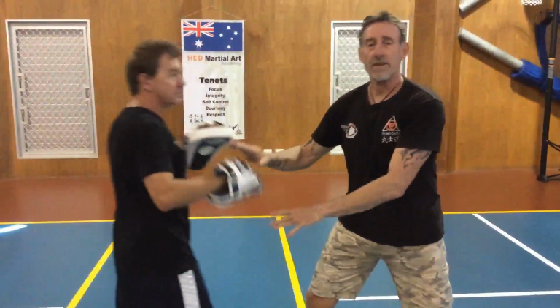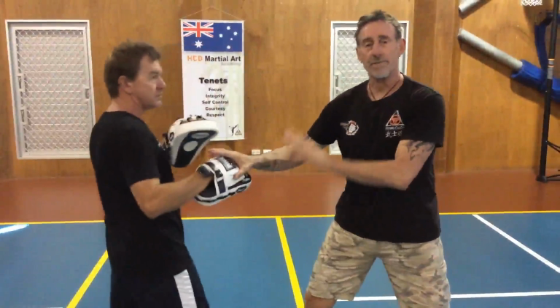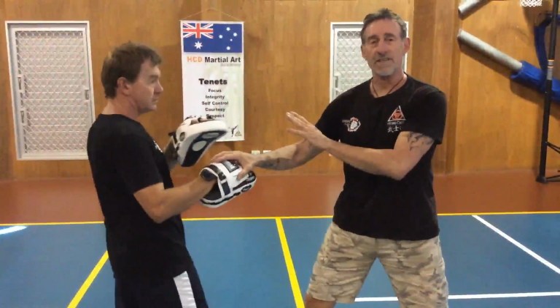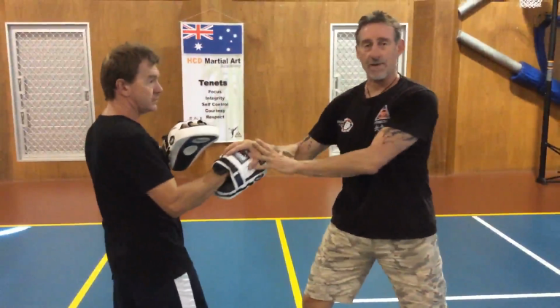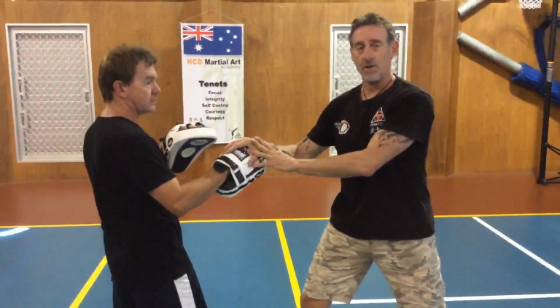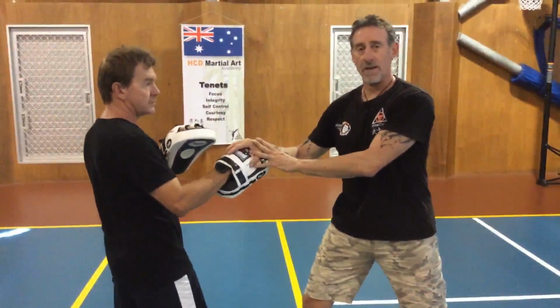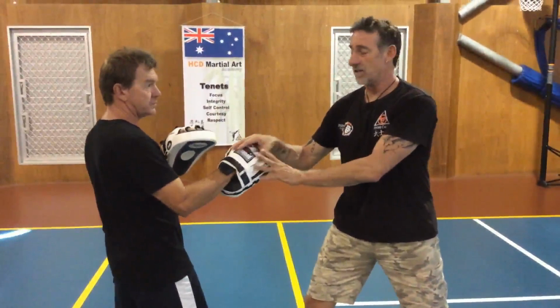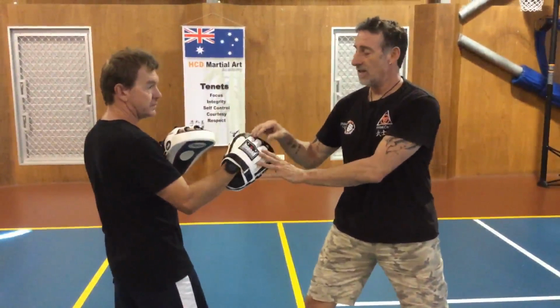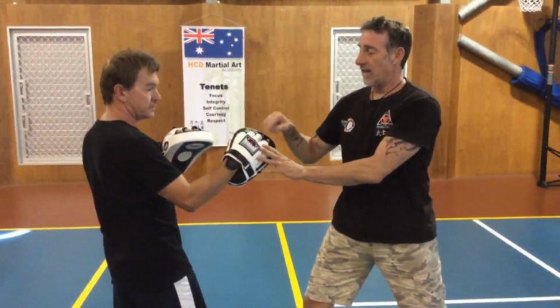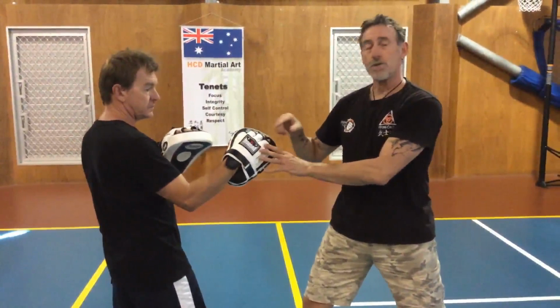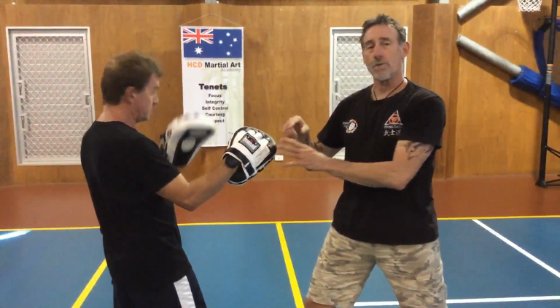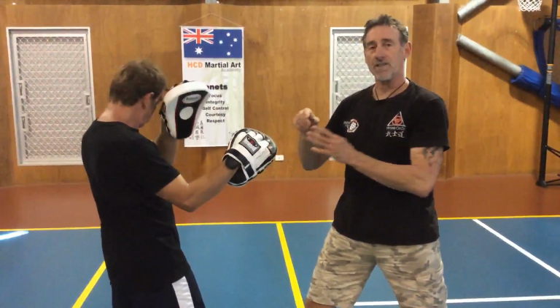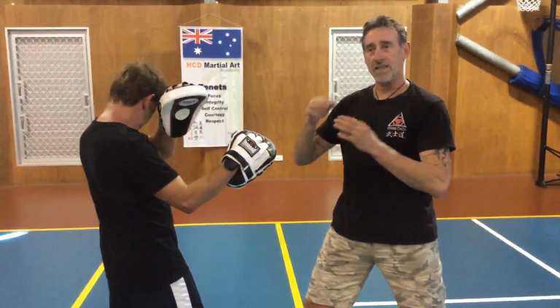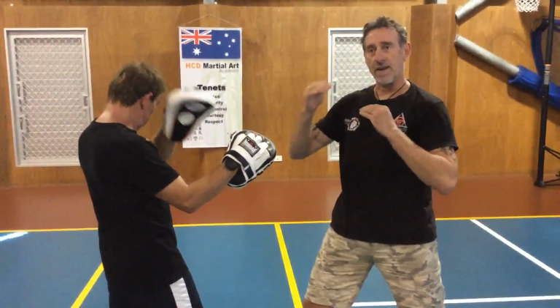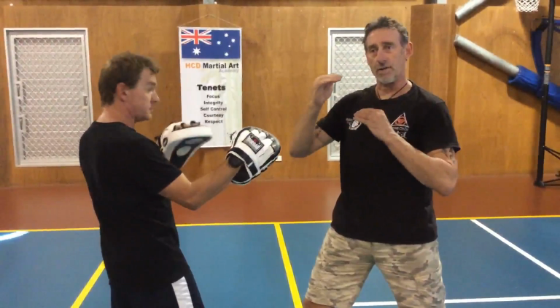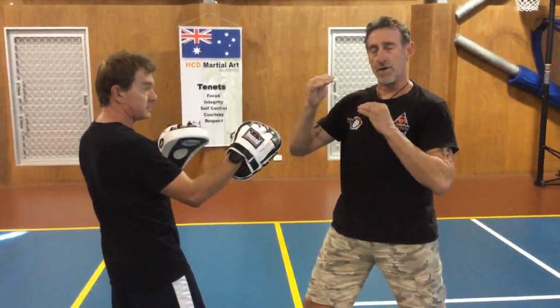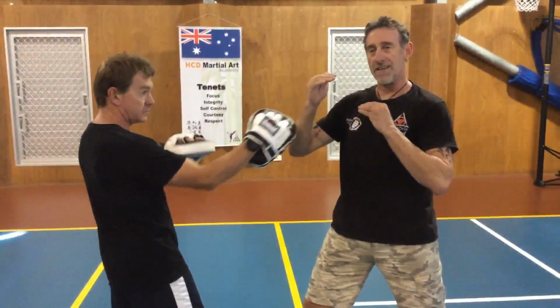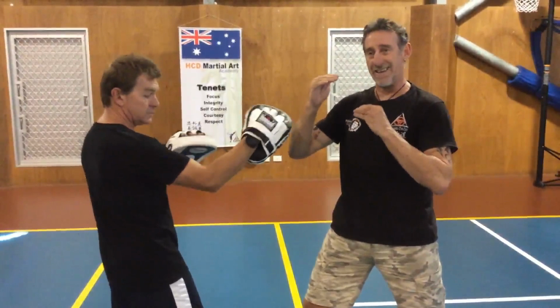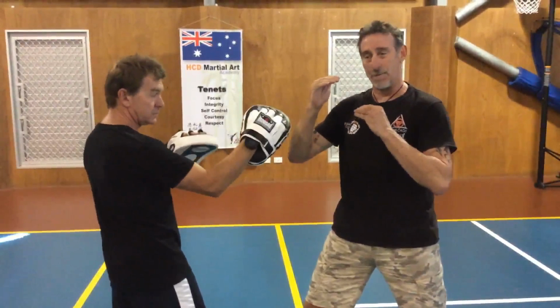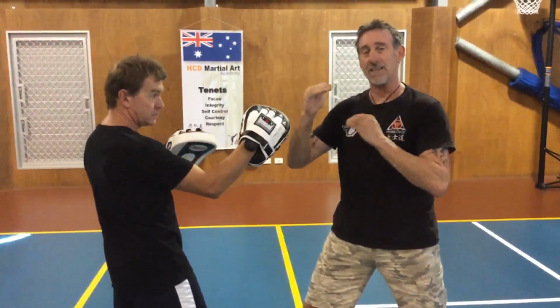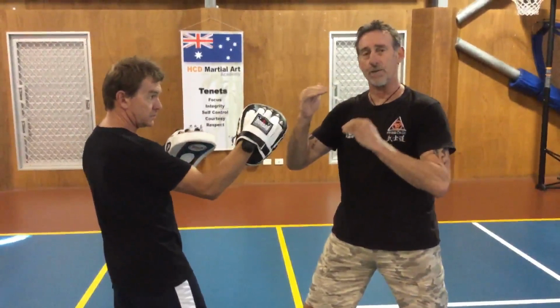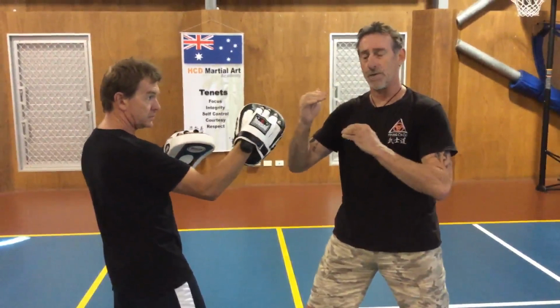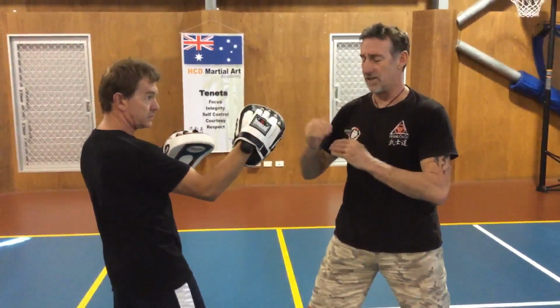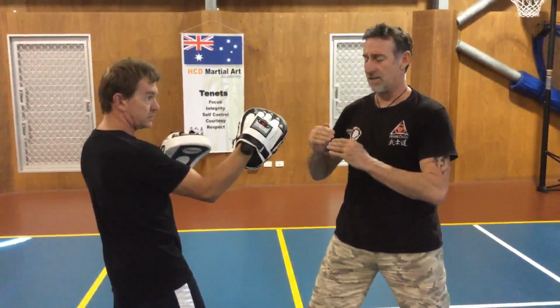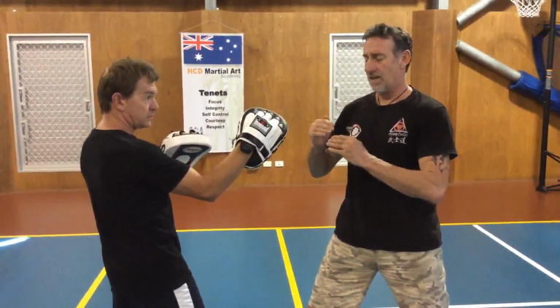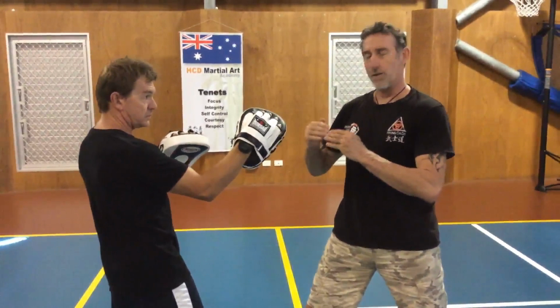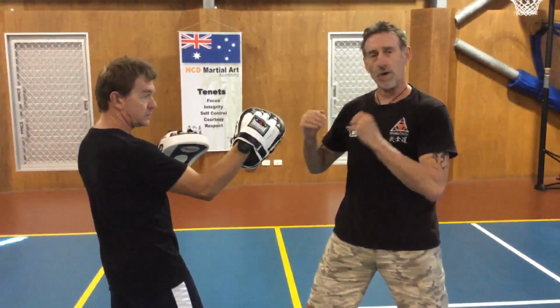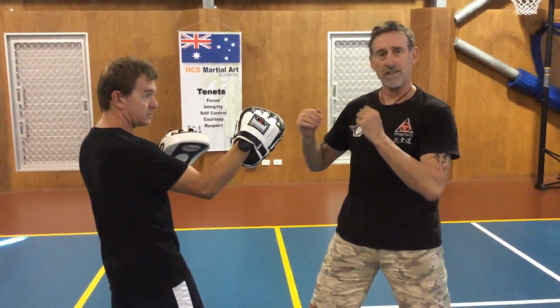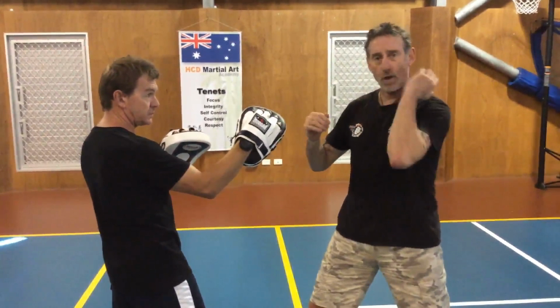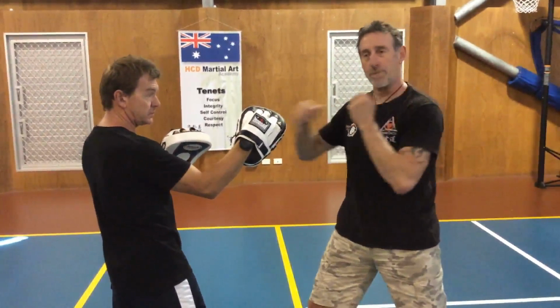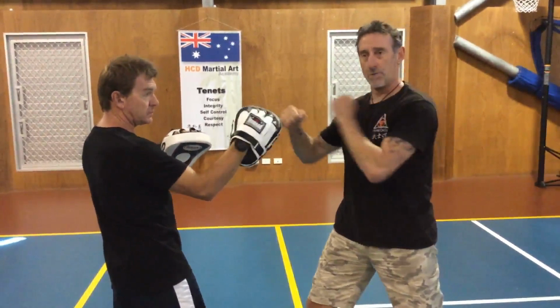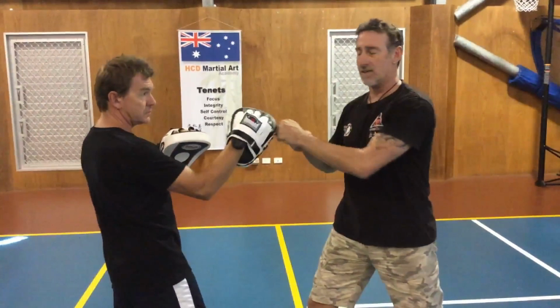So this is the 8th Kyu combination. These are our three beginner level combinations. The first one is the block, punch, punch.